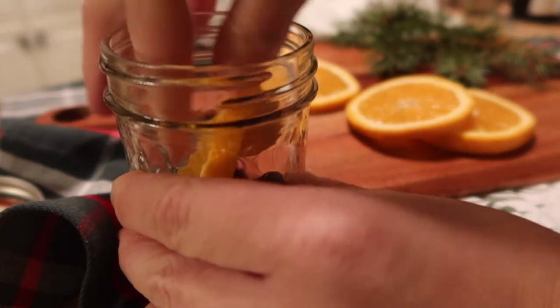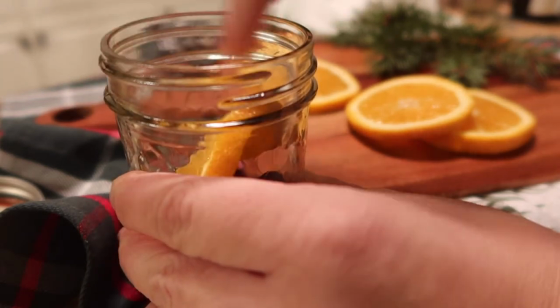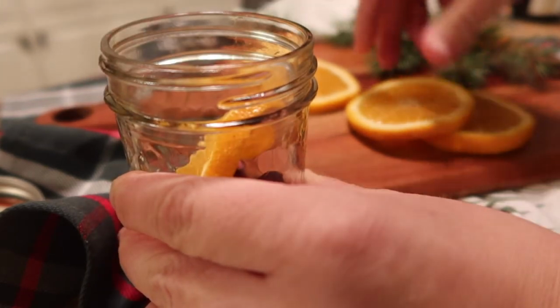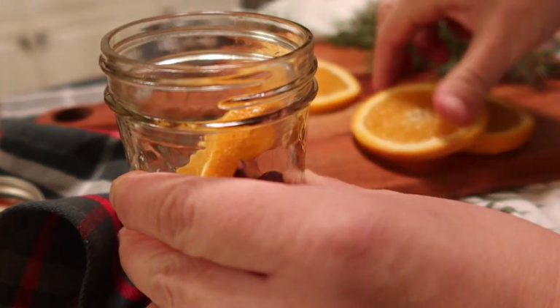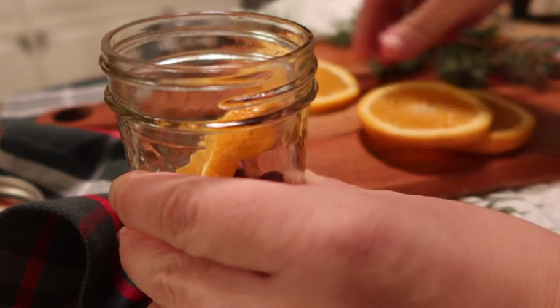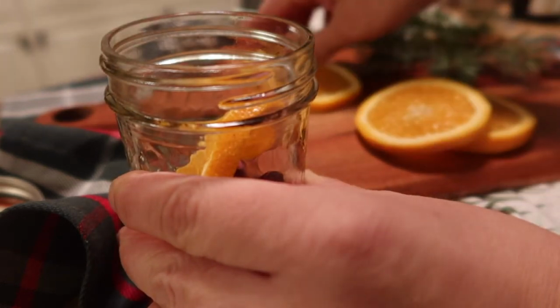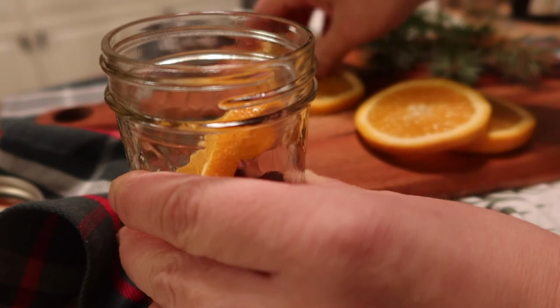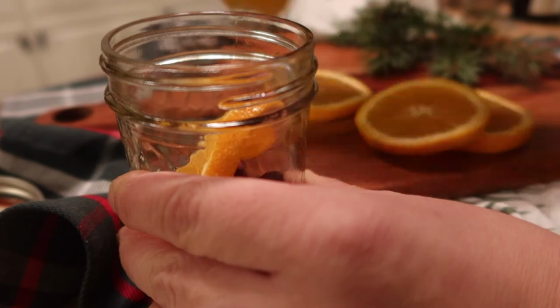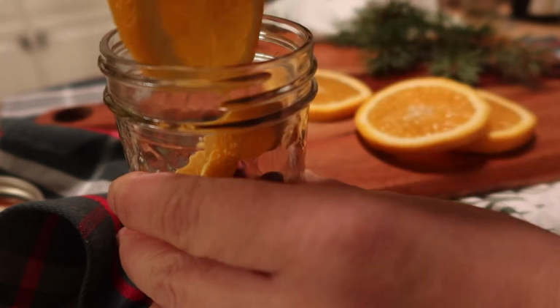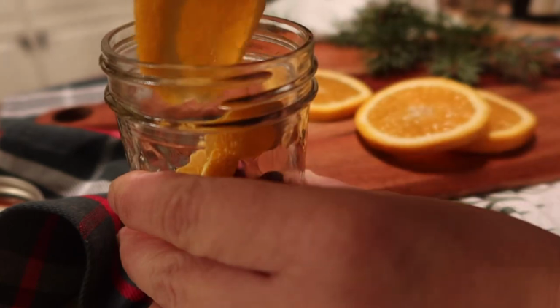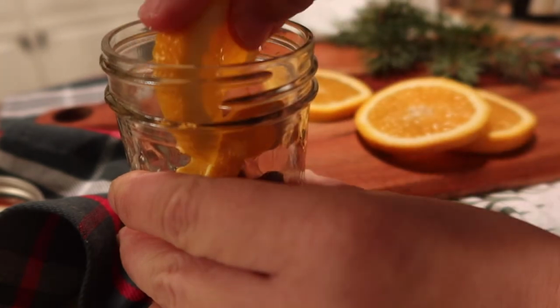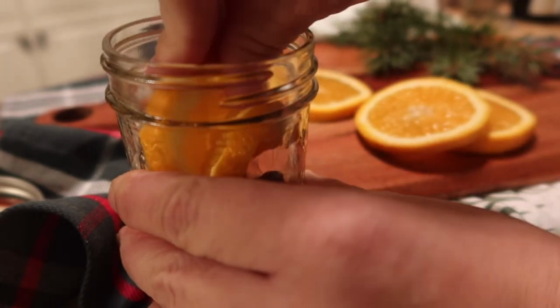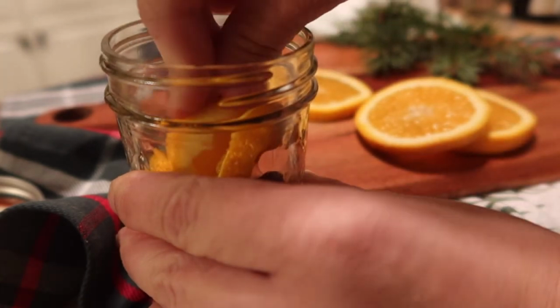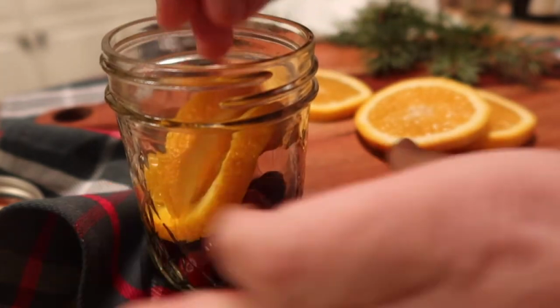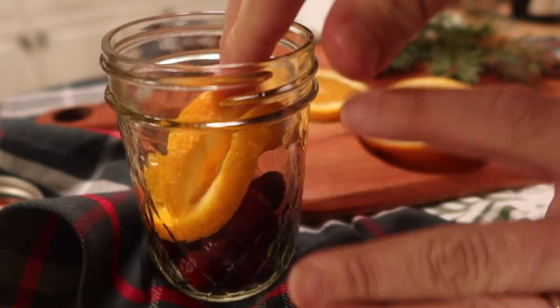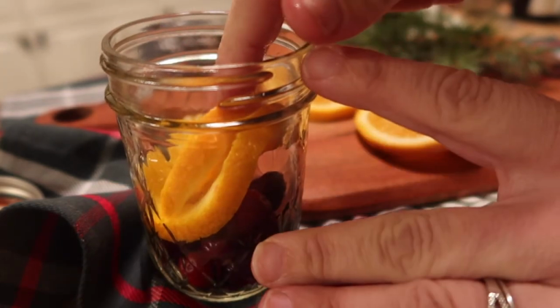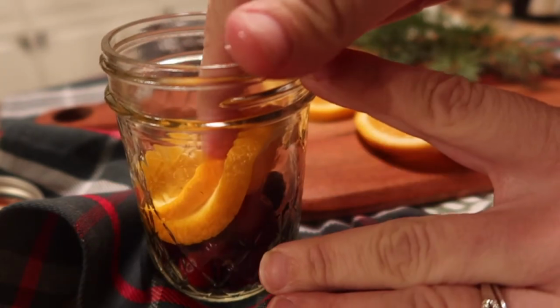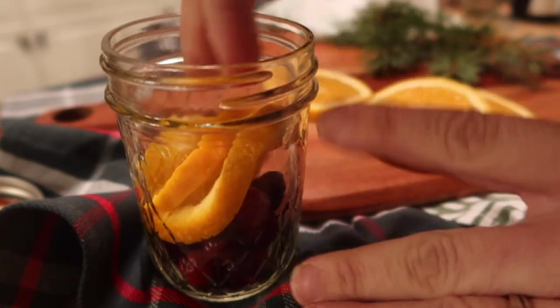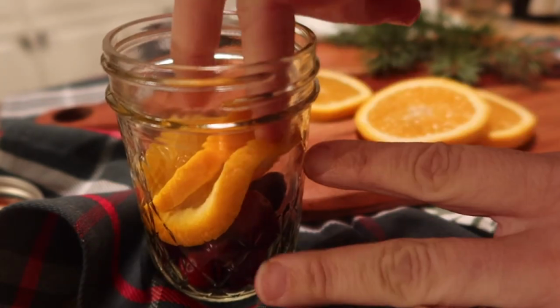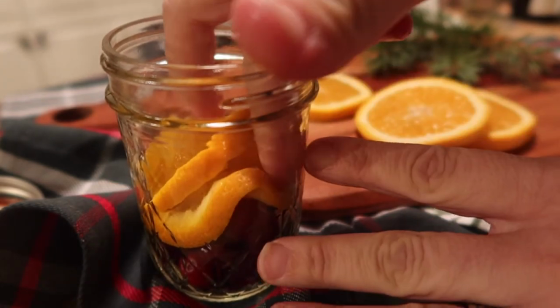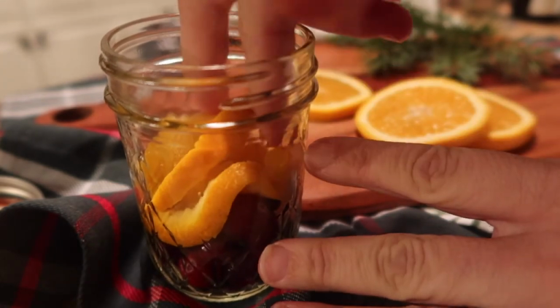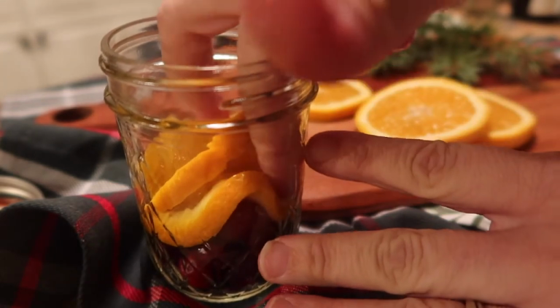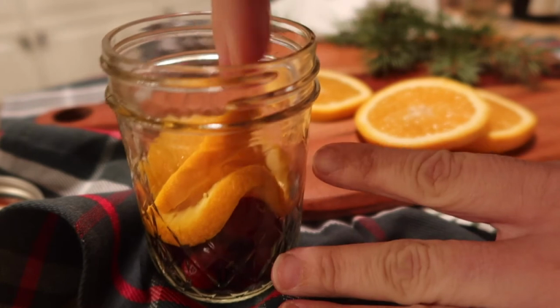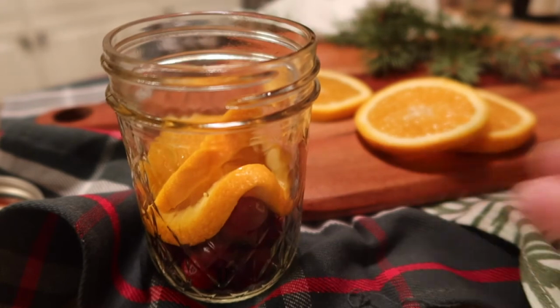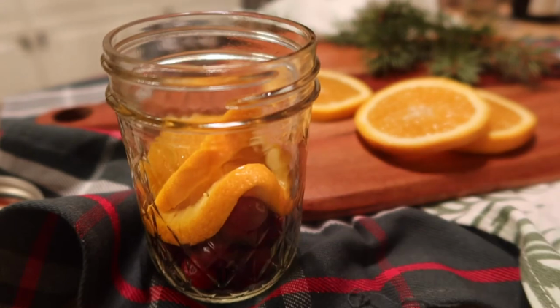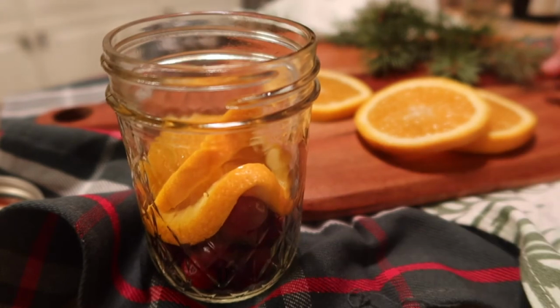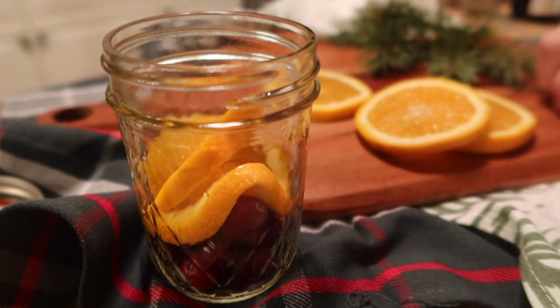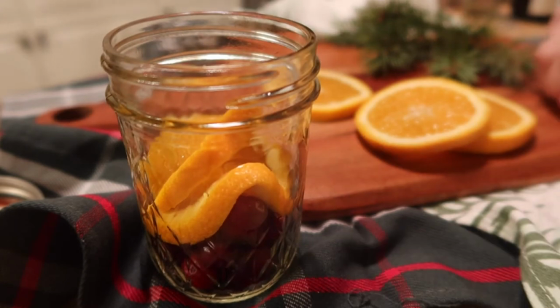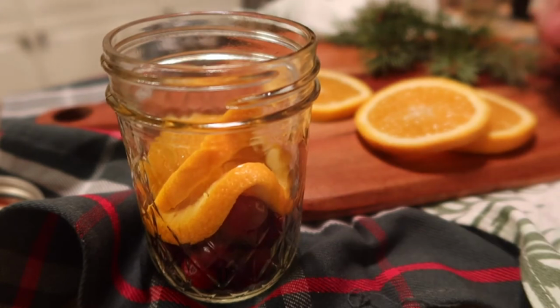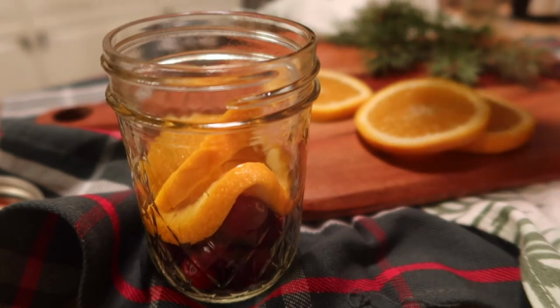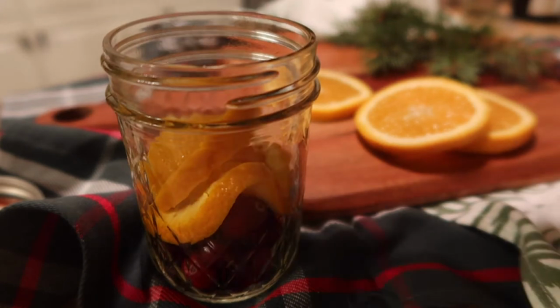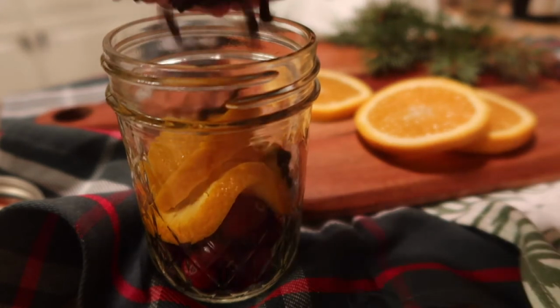I just didn't feel like drying them — I was going to throw them in the pot anyway. So just for the sake of the video they're fresh, but I would dry those first and grab a bigger mason jar.